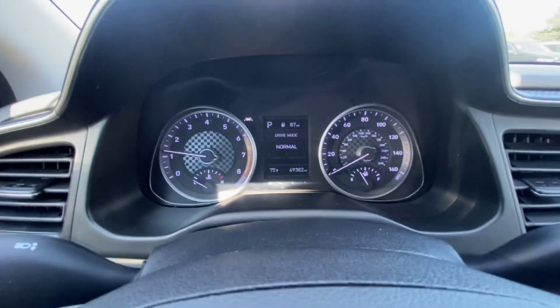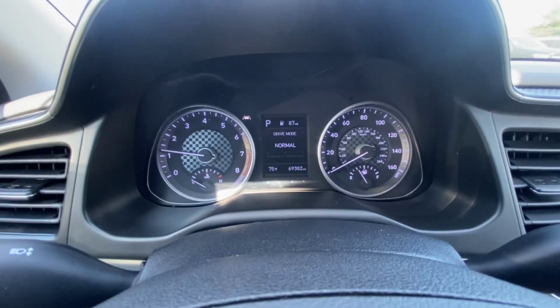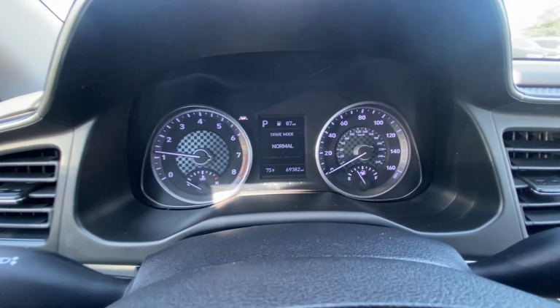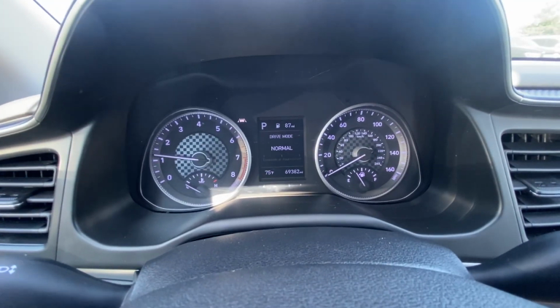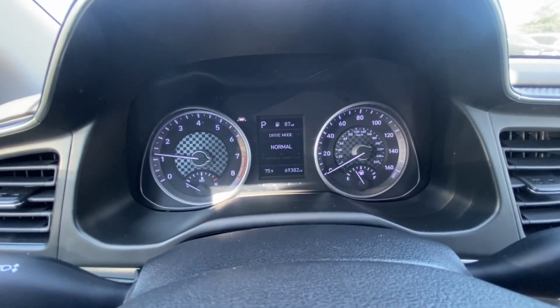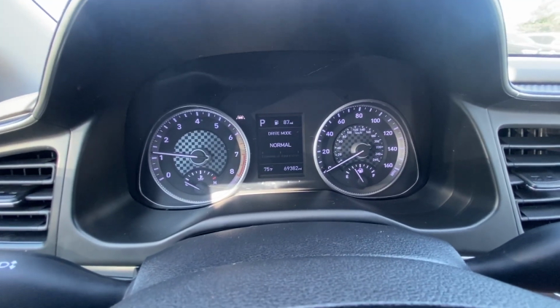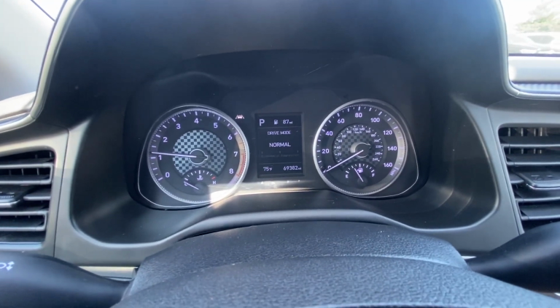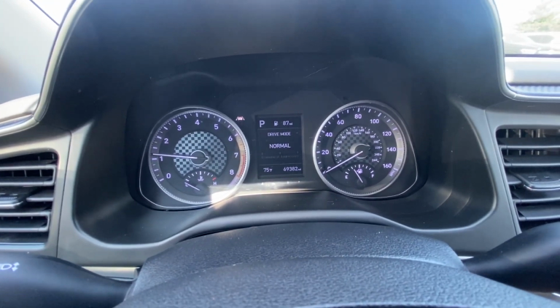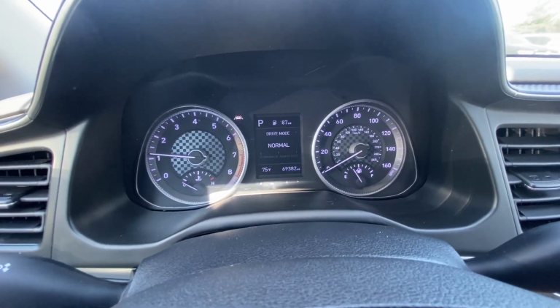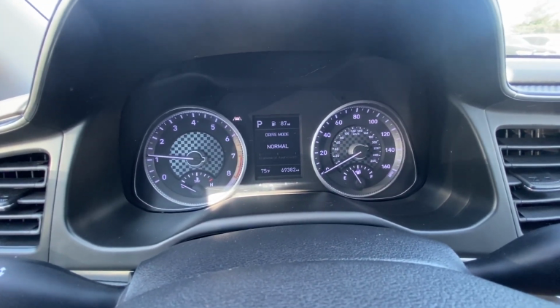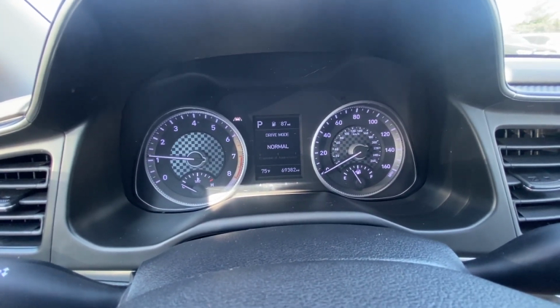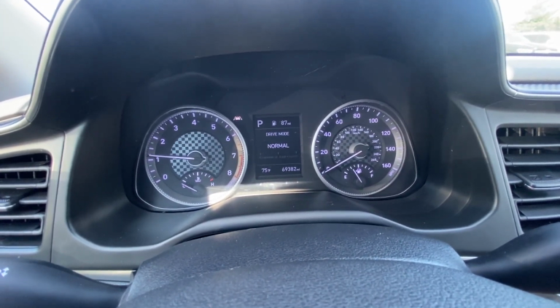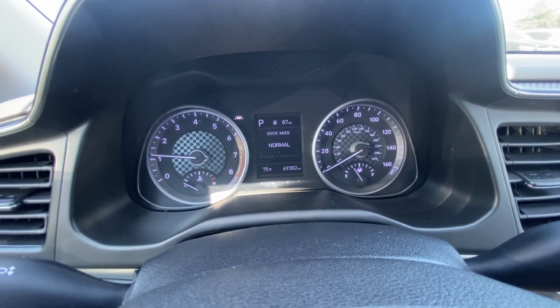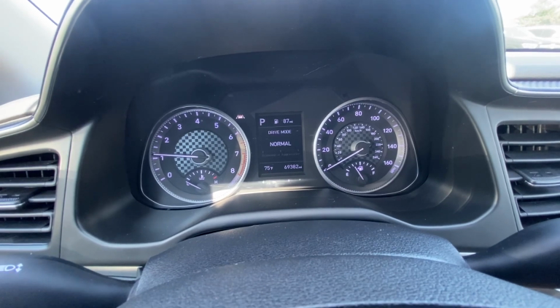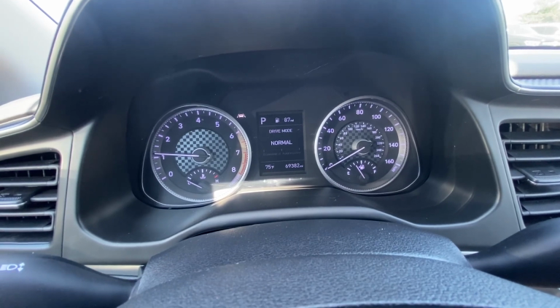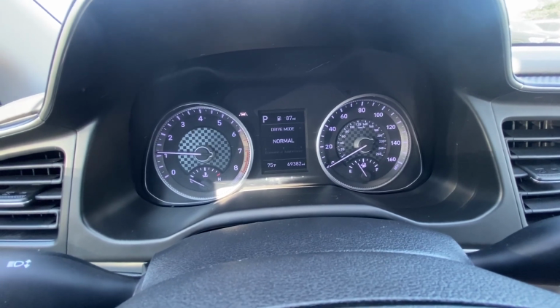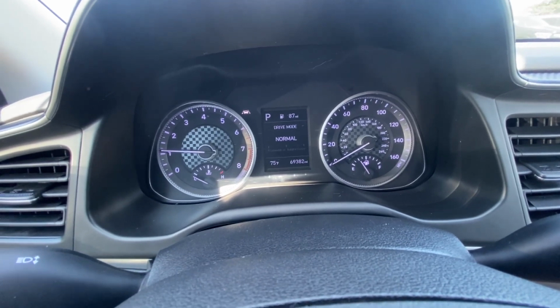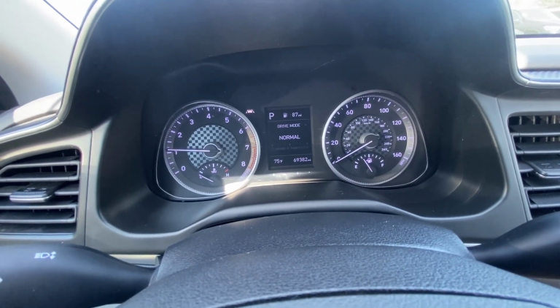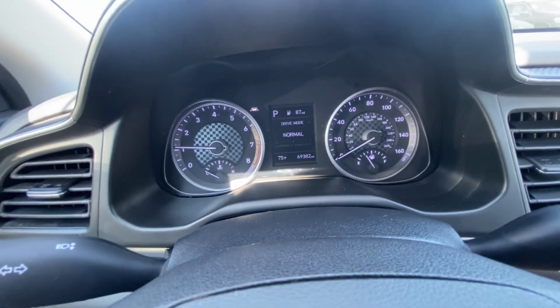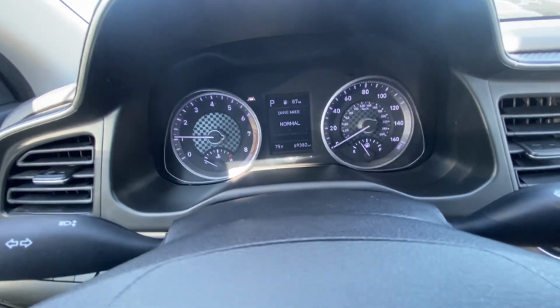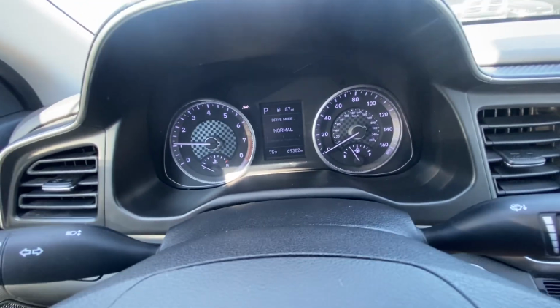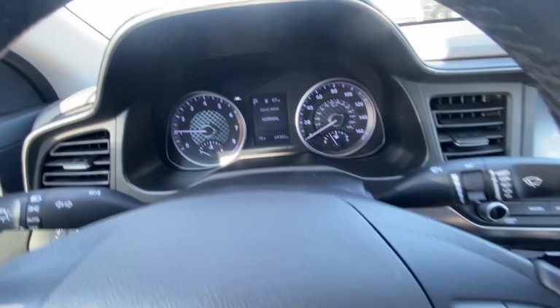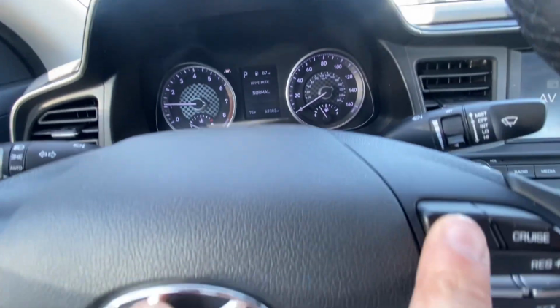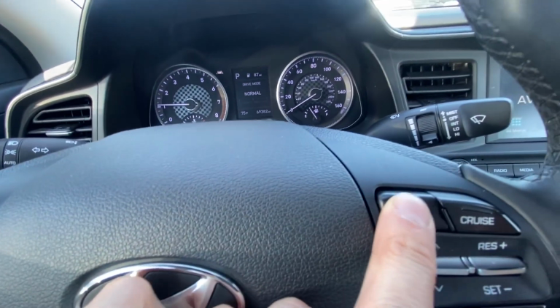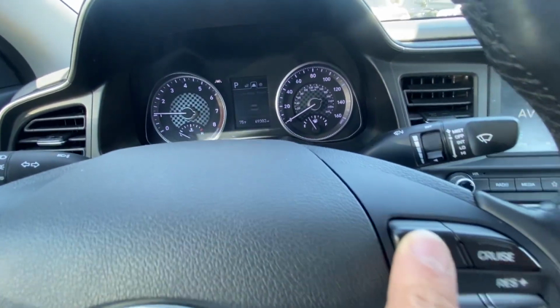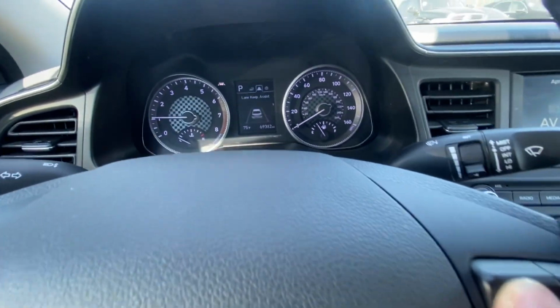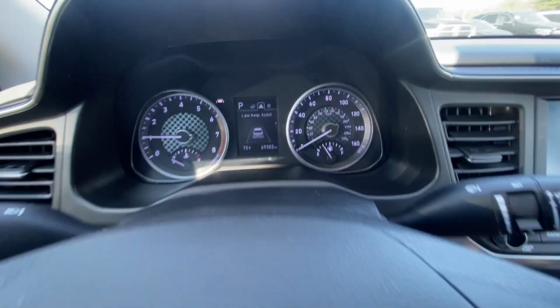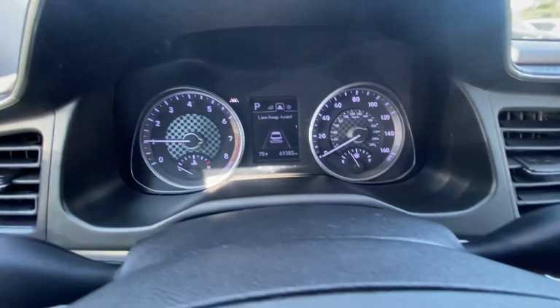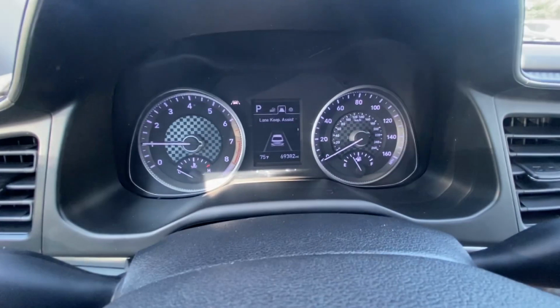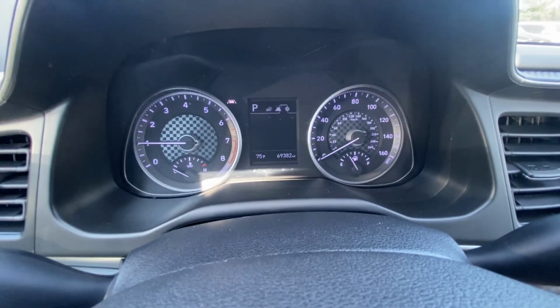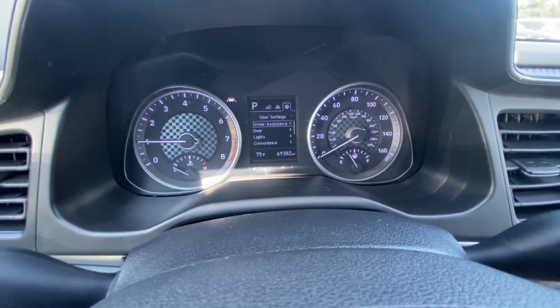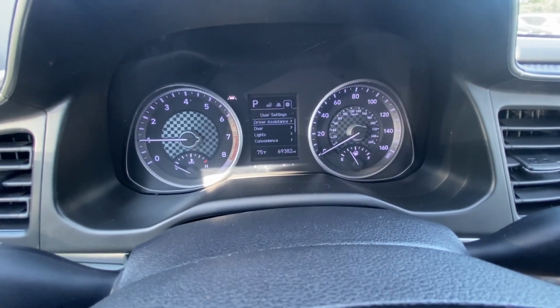Hey guys, Ed here. Today we have this 2020 Hyundai Elantra, and in this quick video I'd like to show you how to reset your oil light, so your service light.